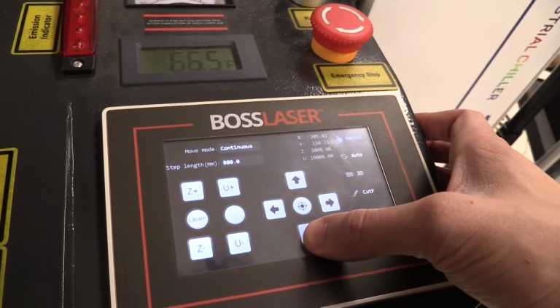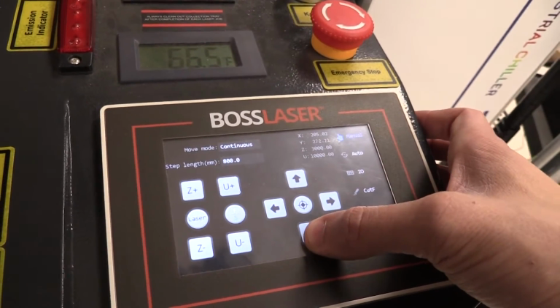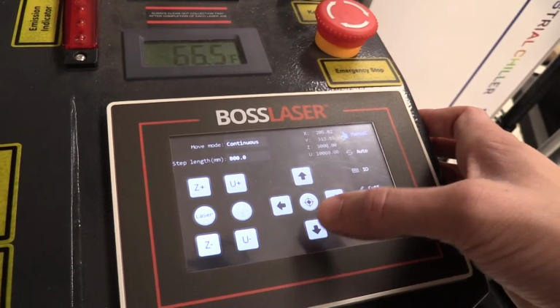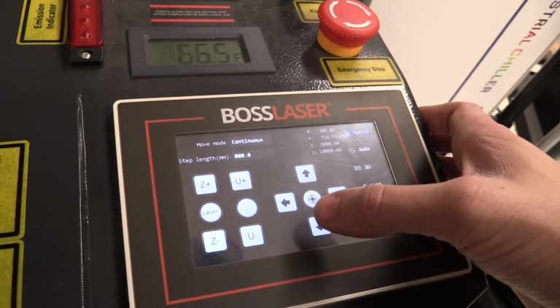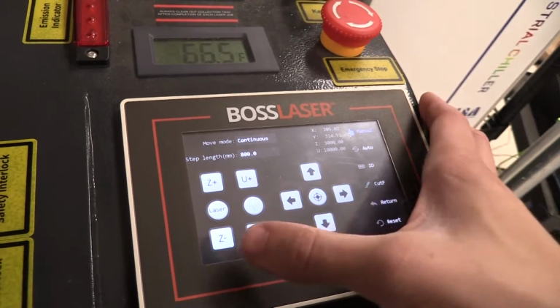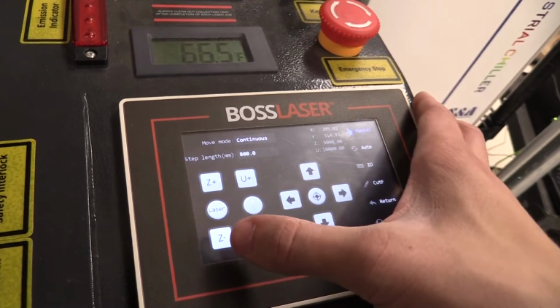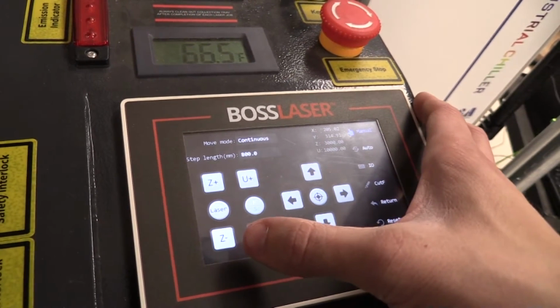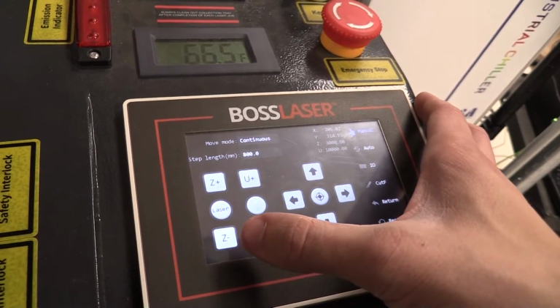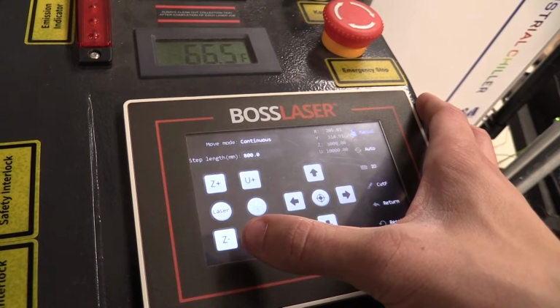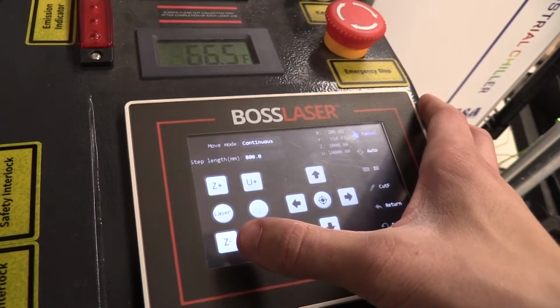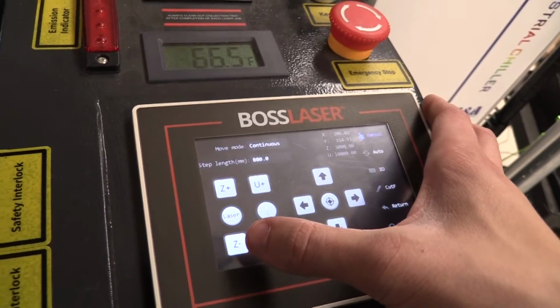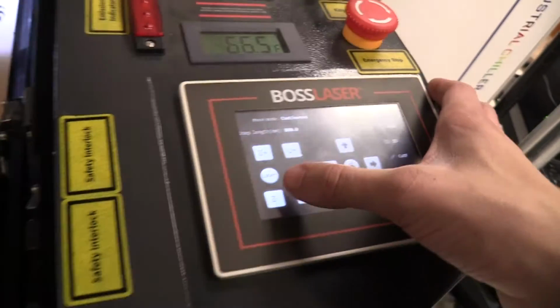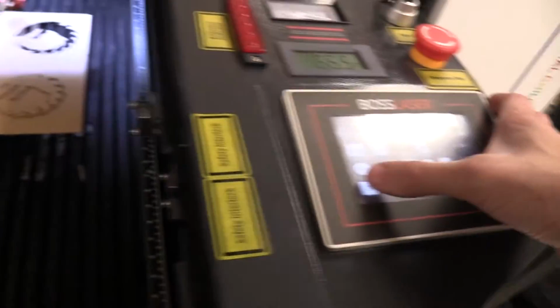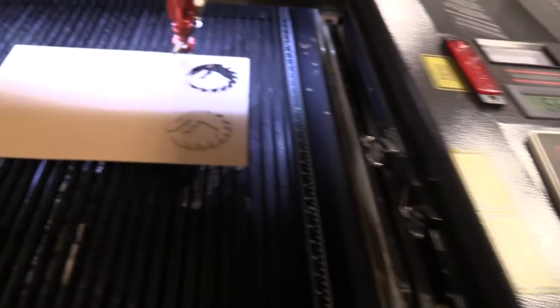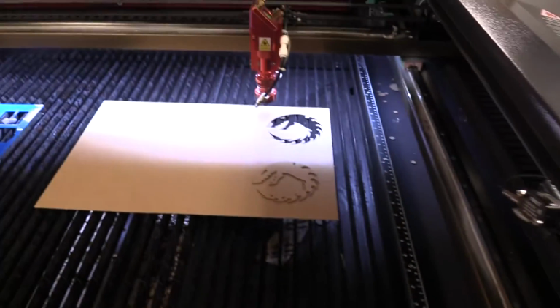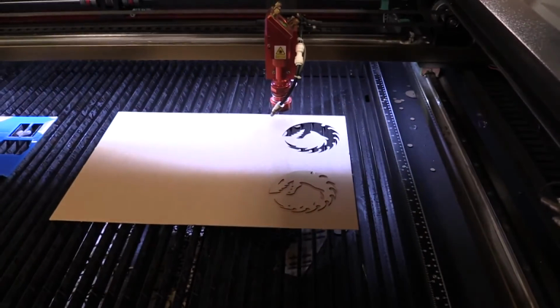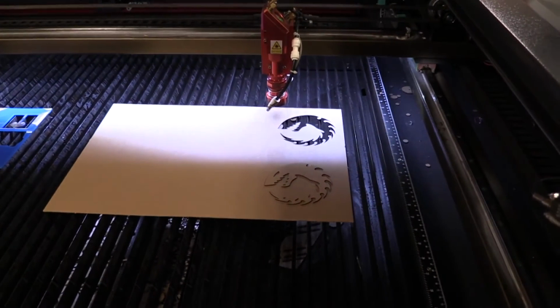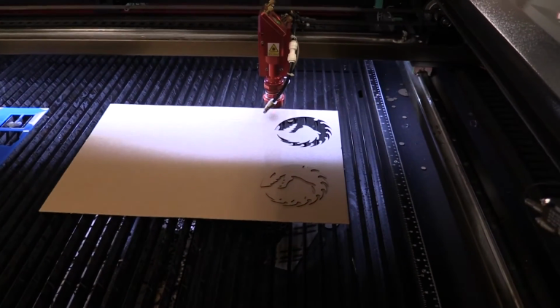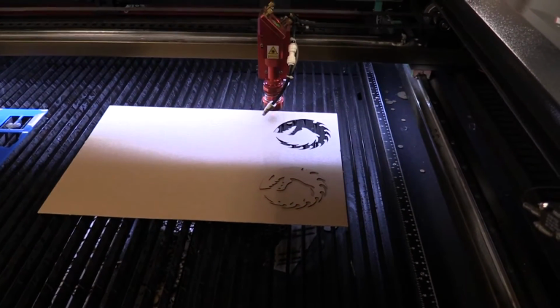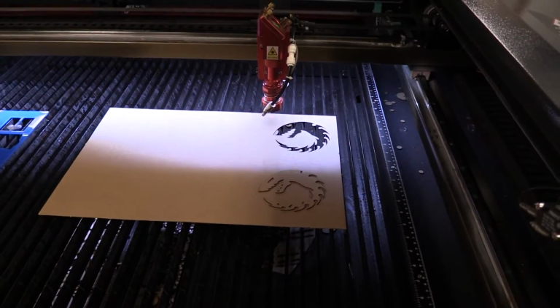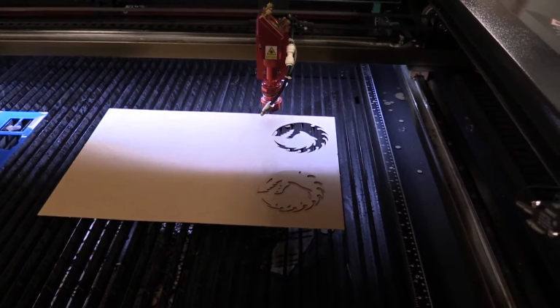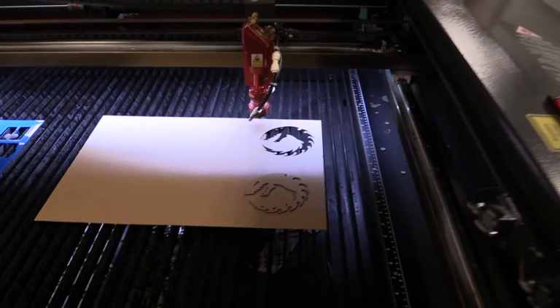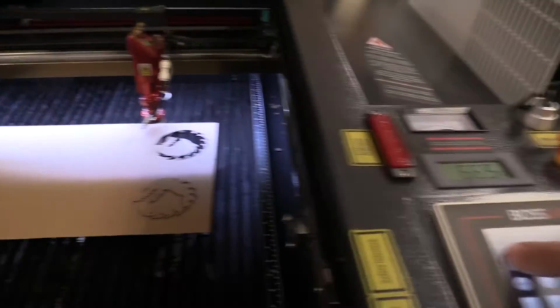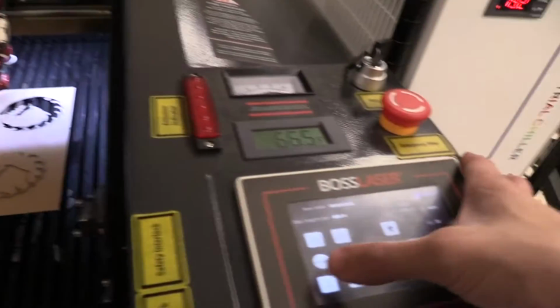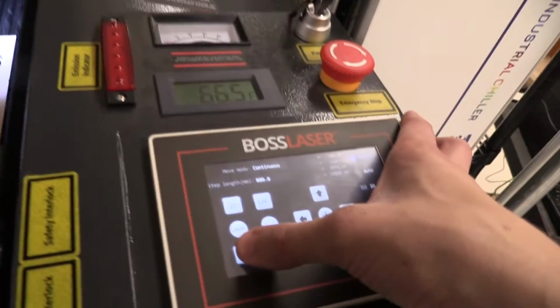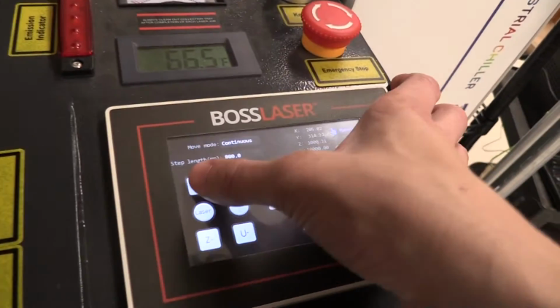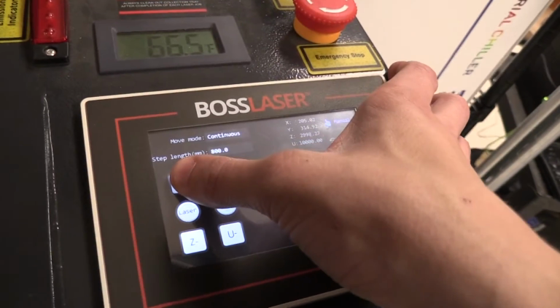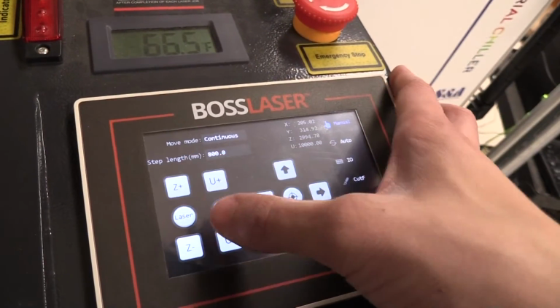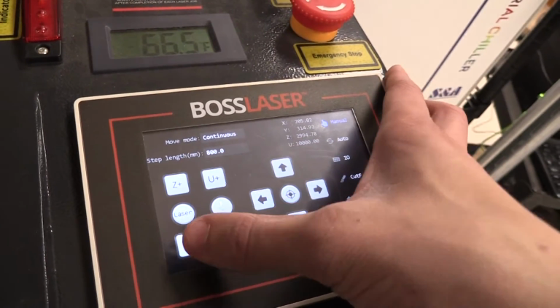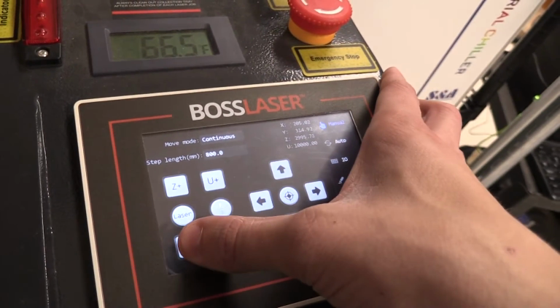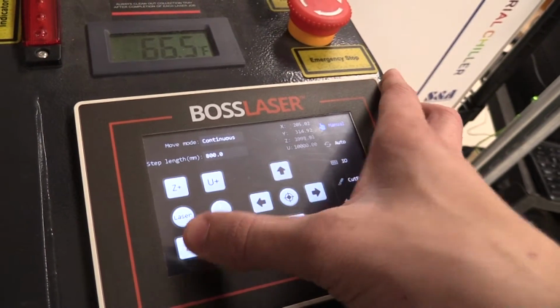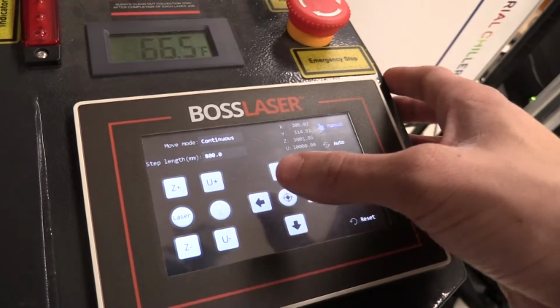If you ever need to move the laser bed, you would use the Z minus and Z plus keys. As you can see, the laser bed will move closer or farther away from the nozzle depending on which key you press. Z up is closer, and Z minus is farther.